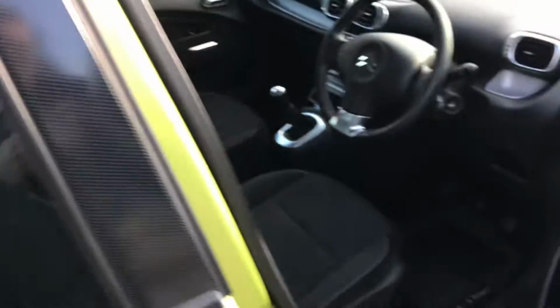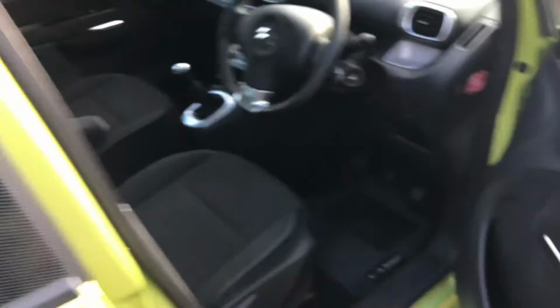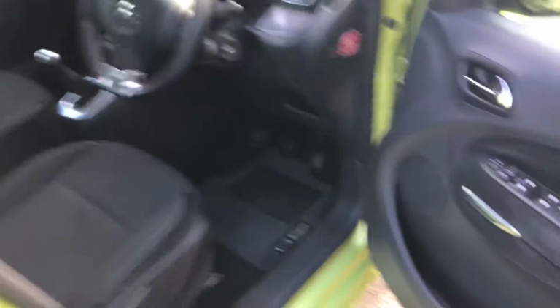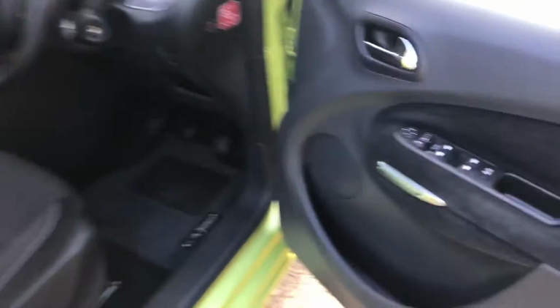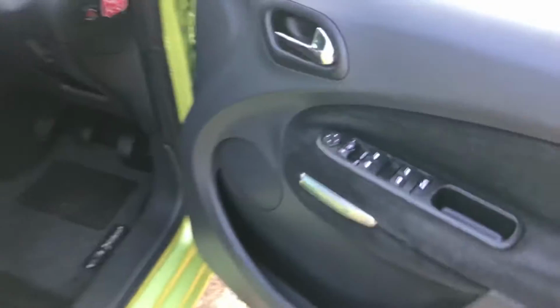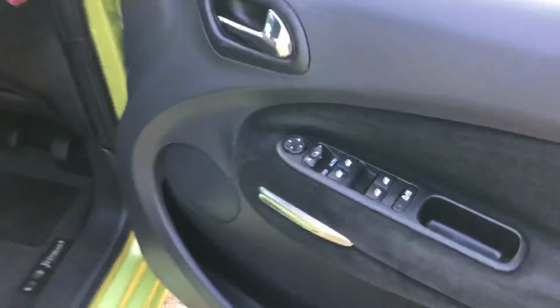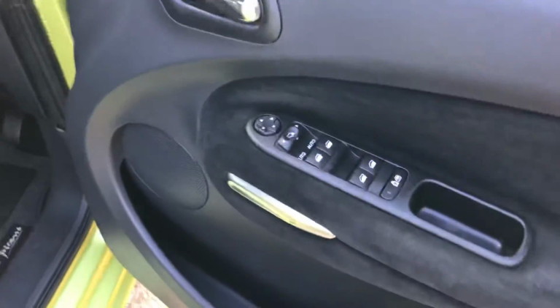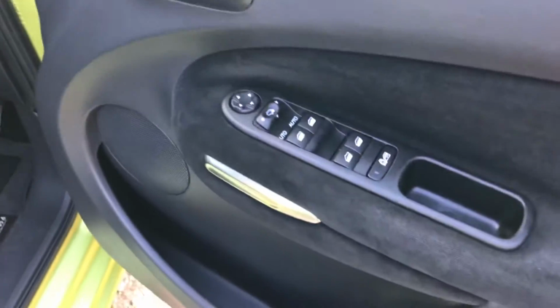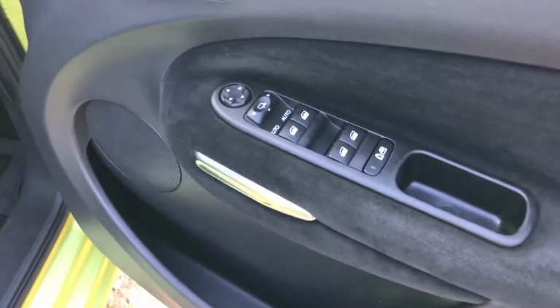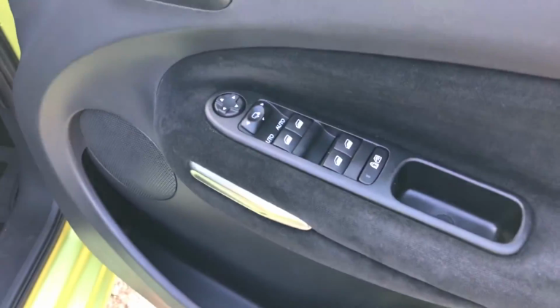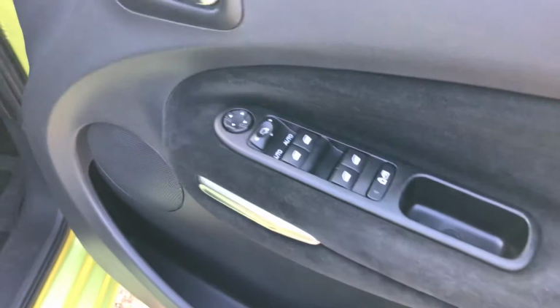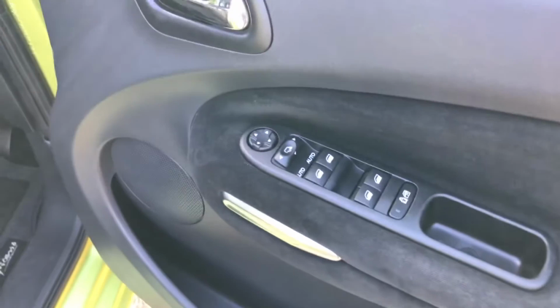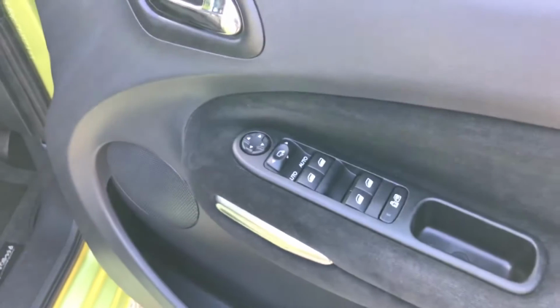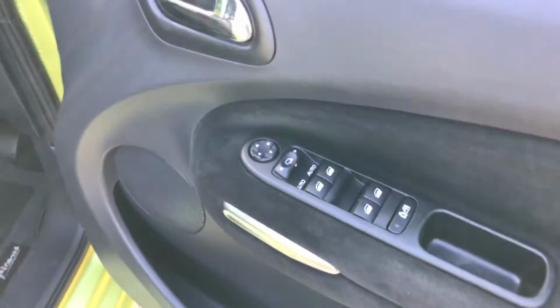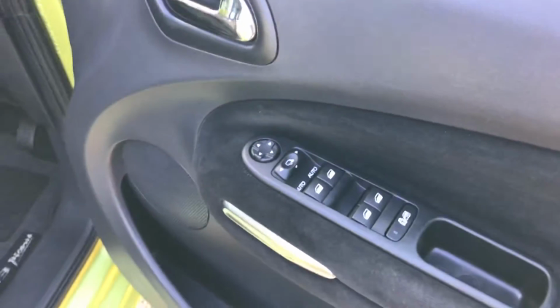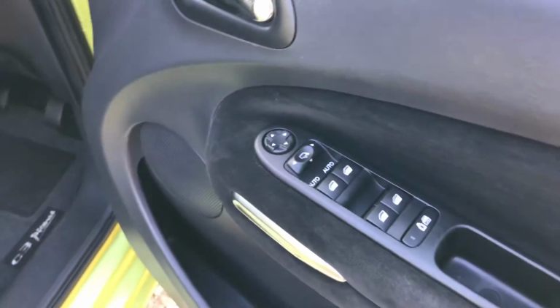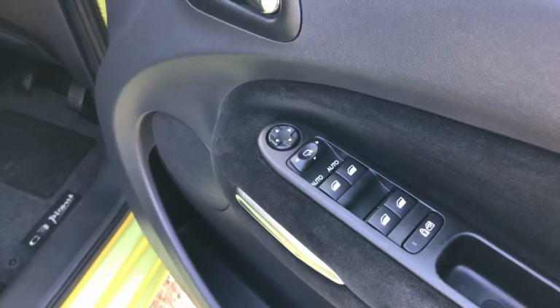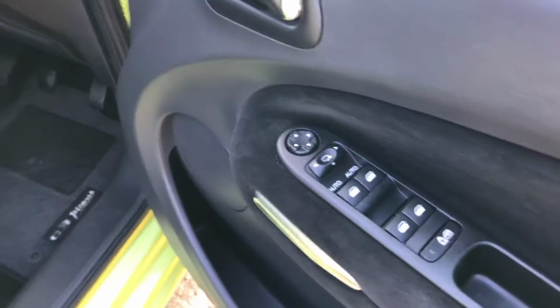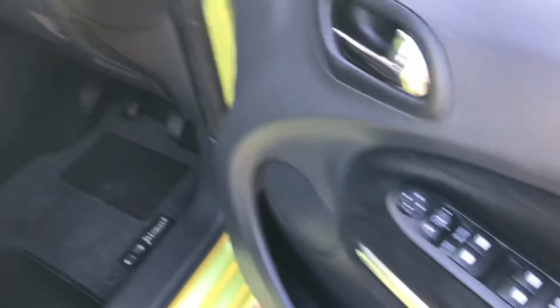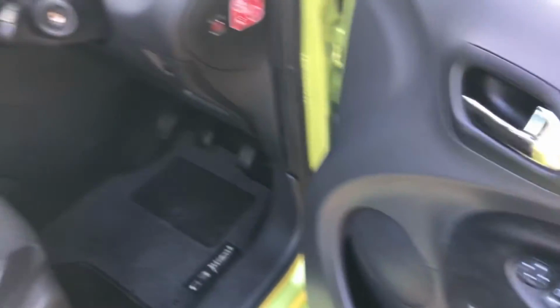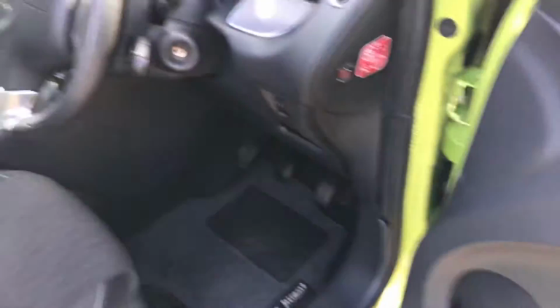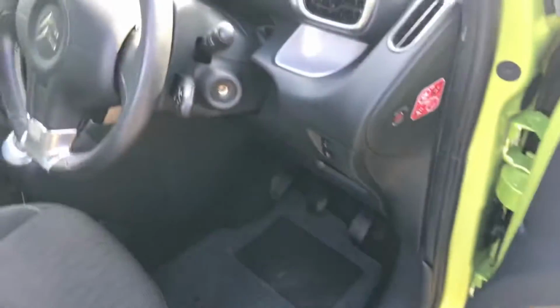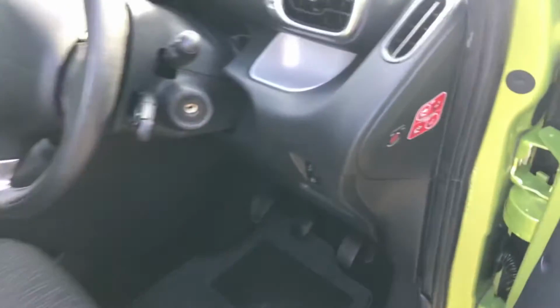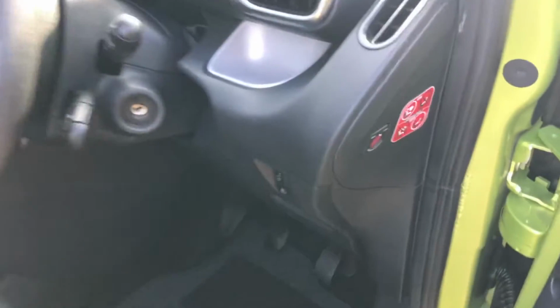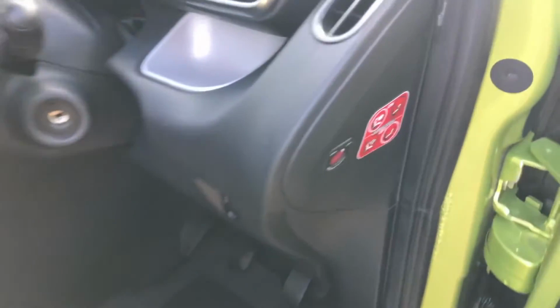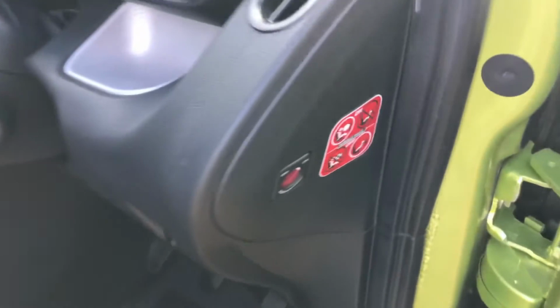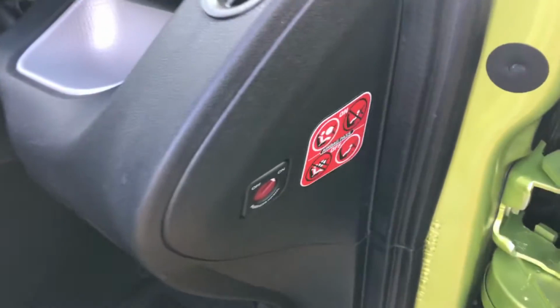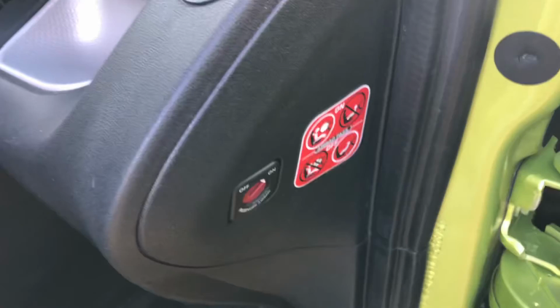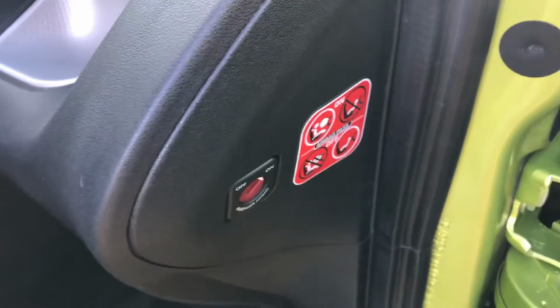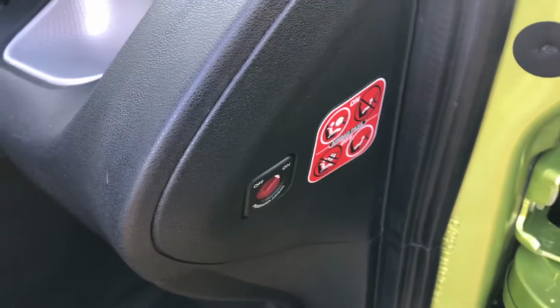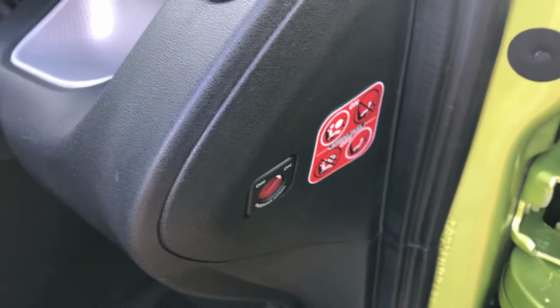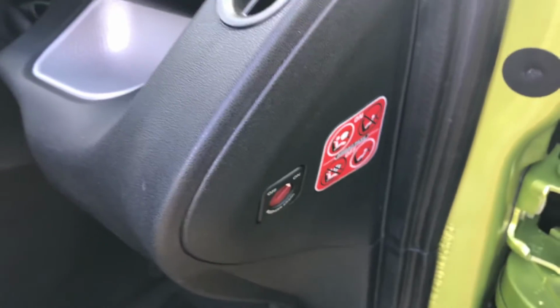On the inside, electric windows, electric mirrors that are also folding, and the ability to switch off the passenger airbag.